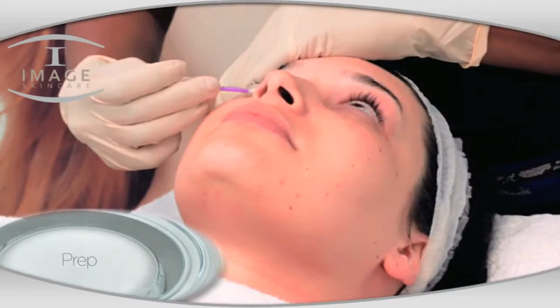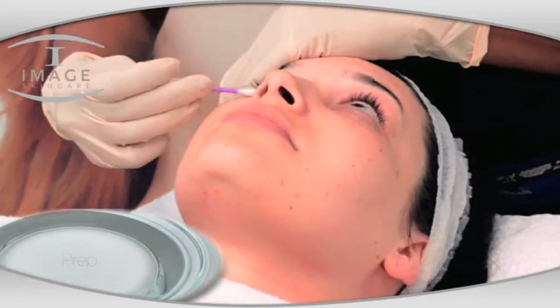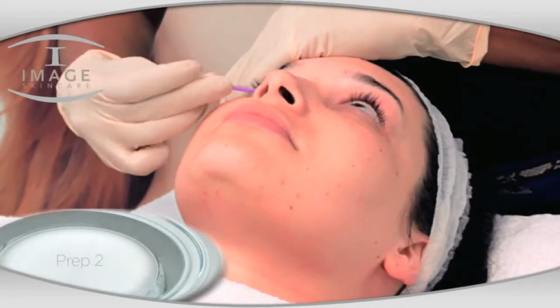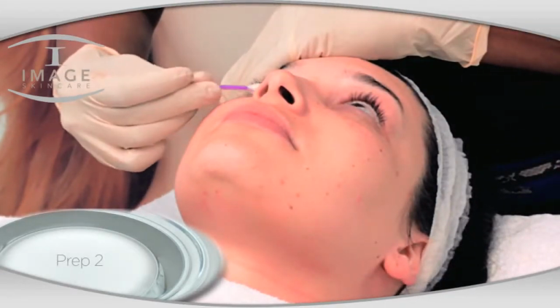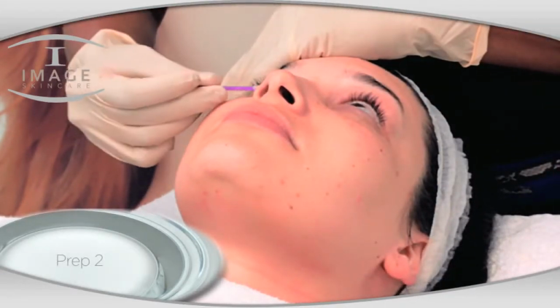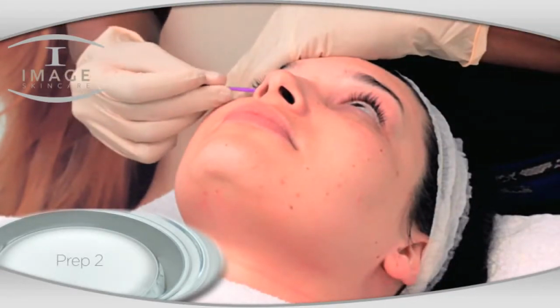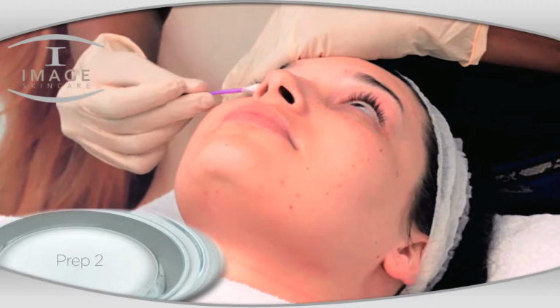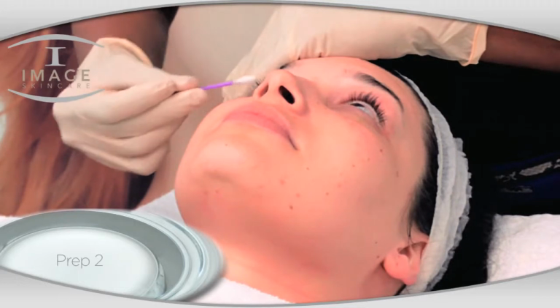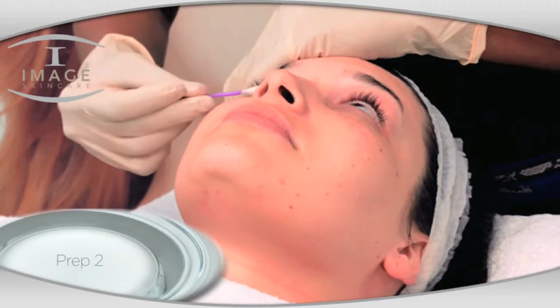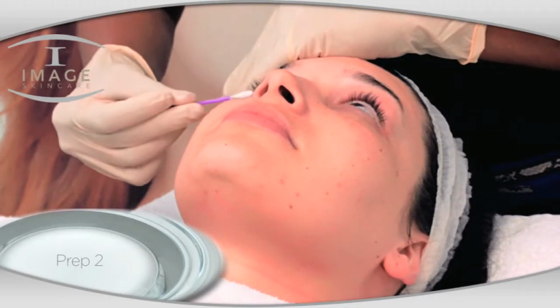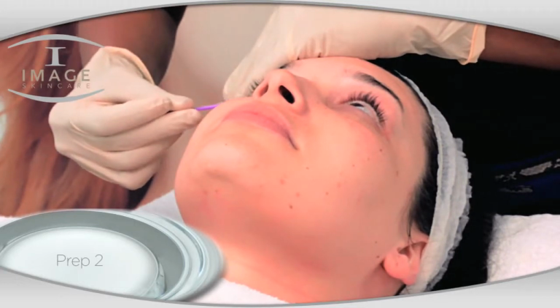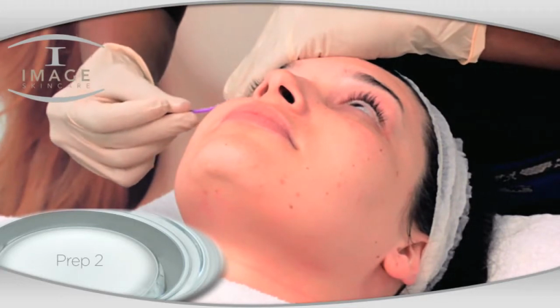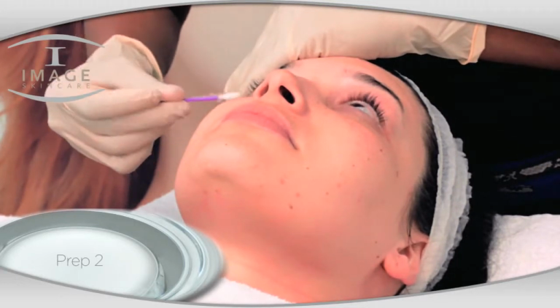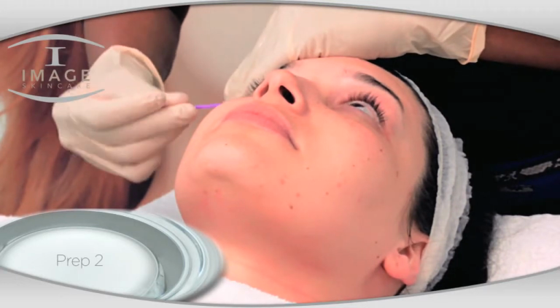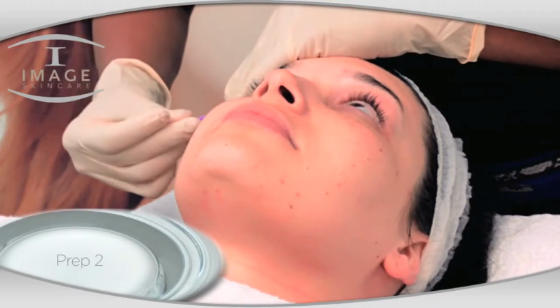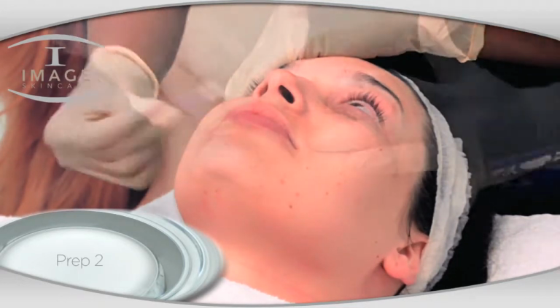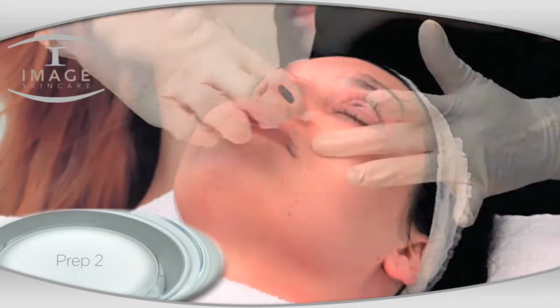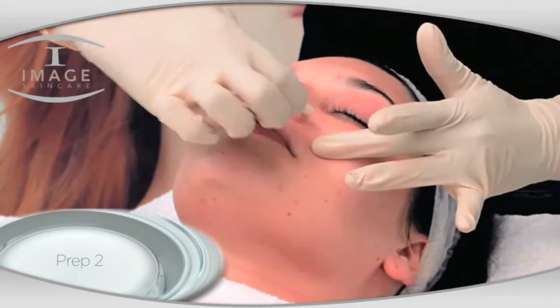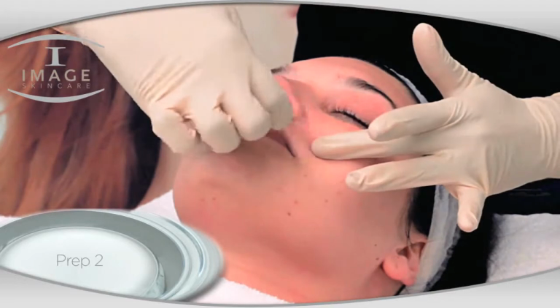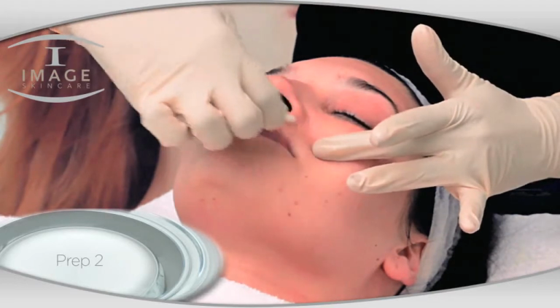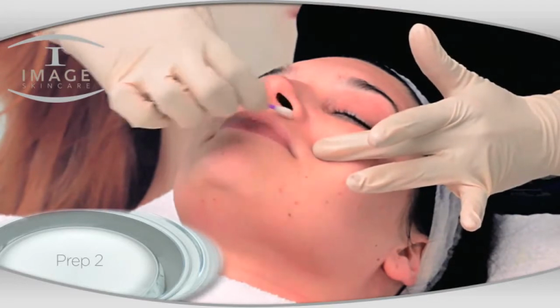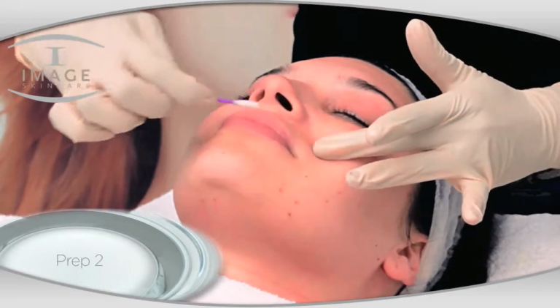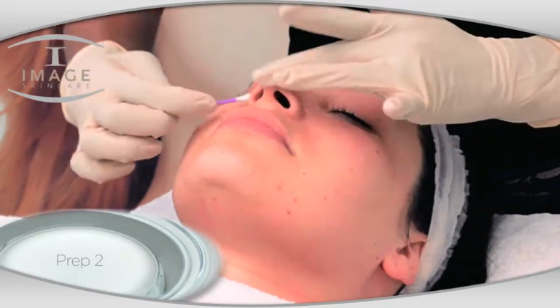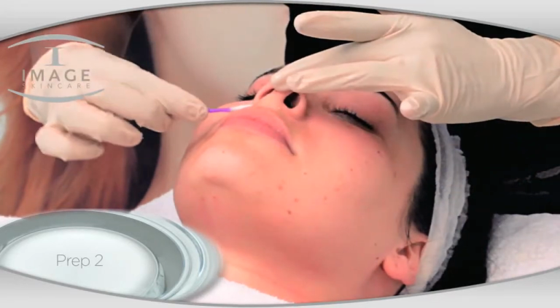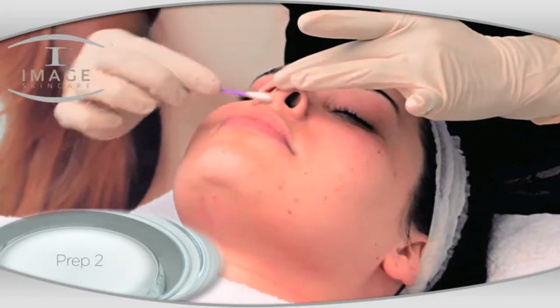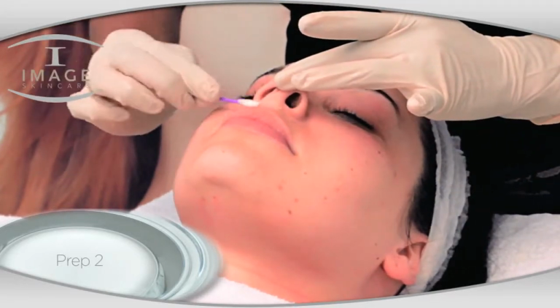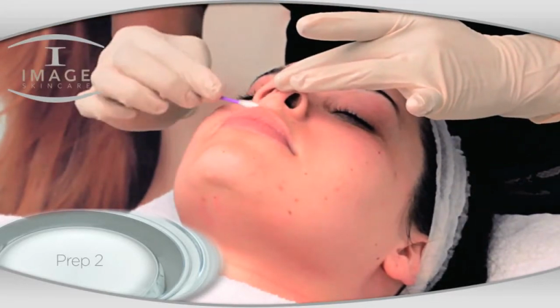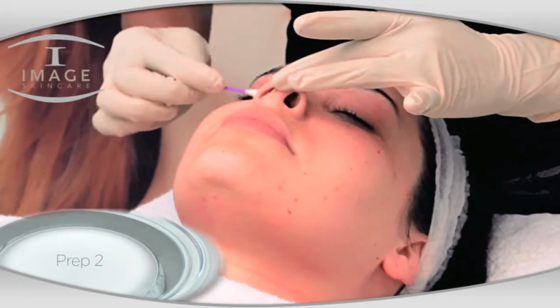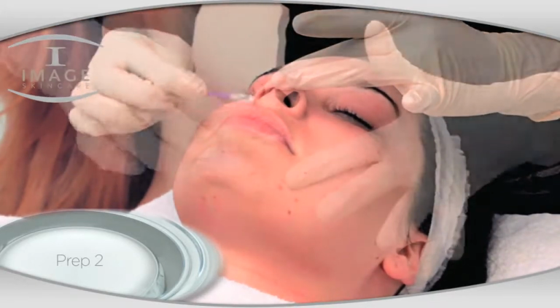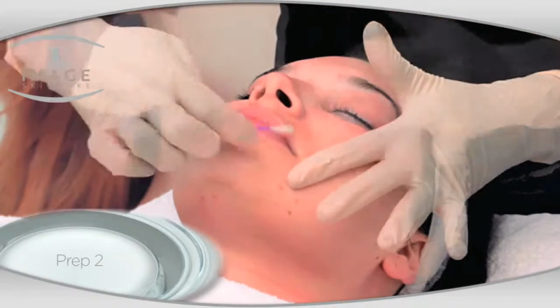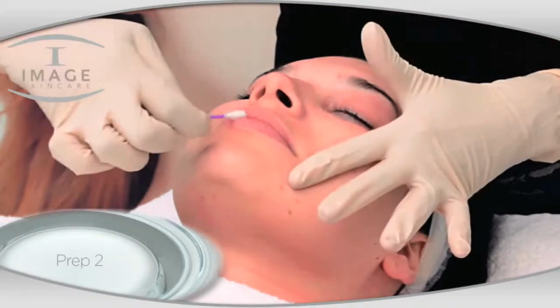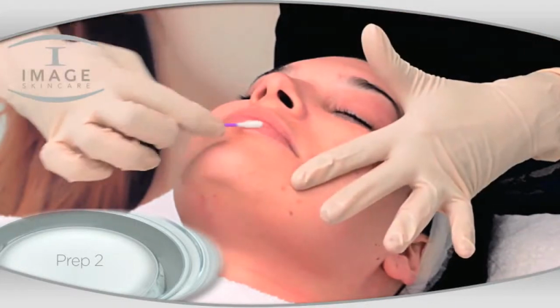Apply a generous amount of petroleum jelly for protection: one, under the lash line; two, around the nostrils; three, on the lips.